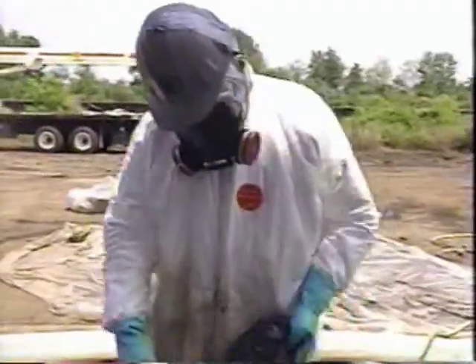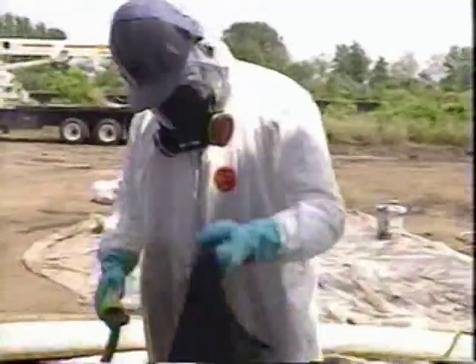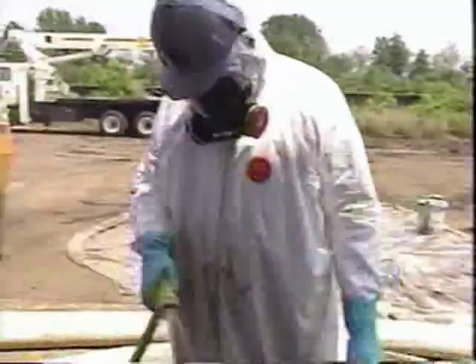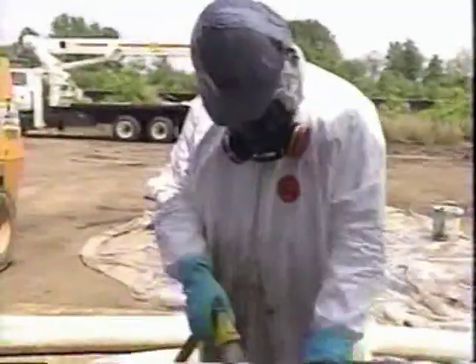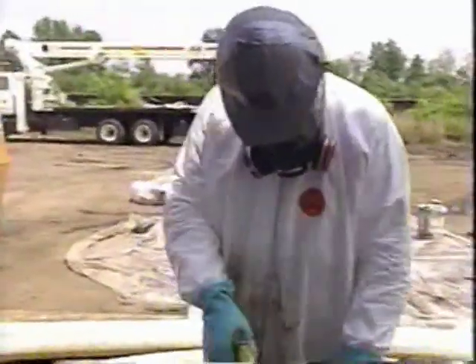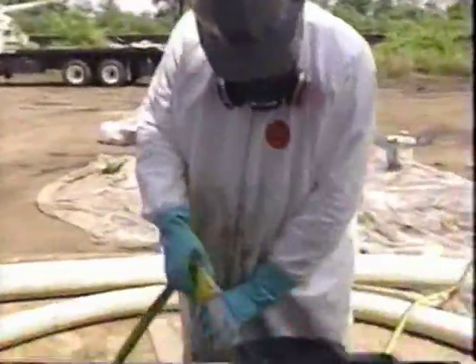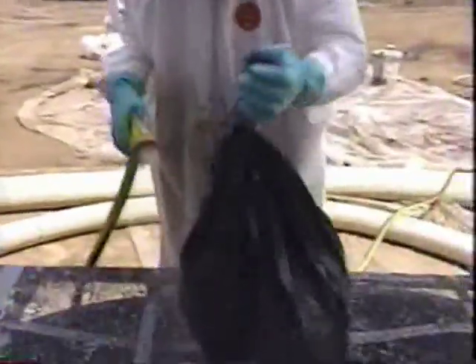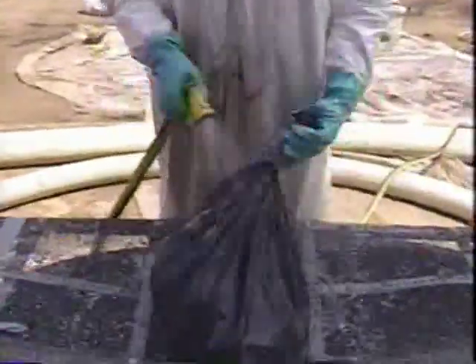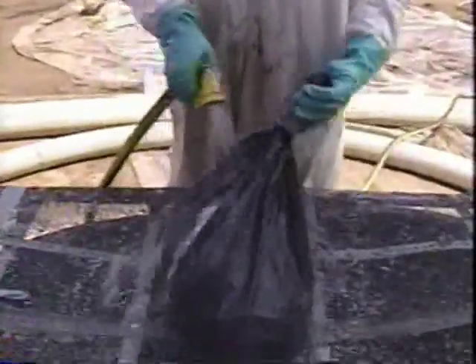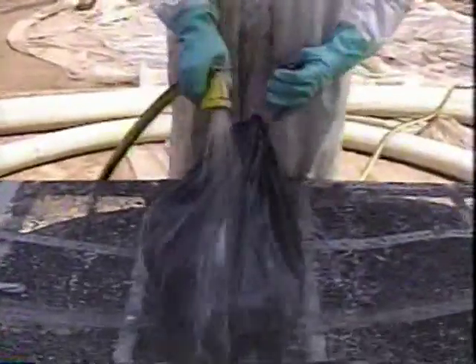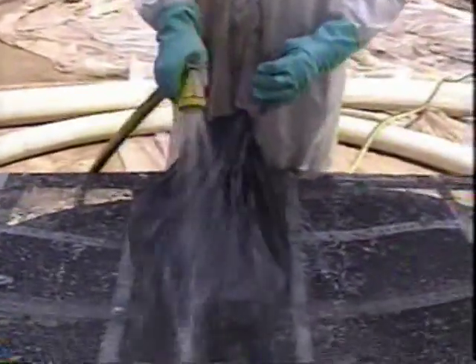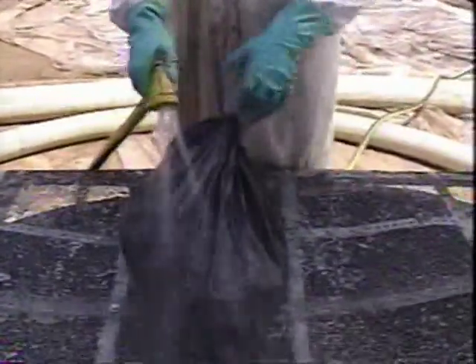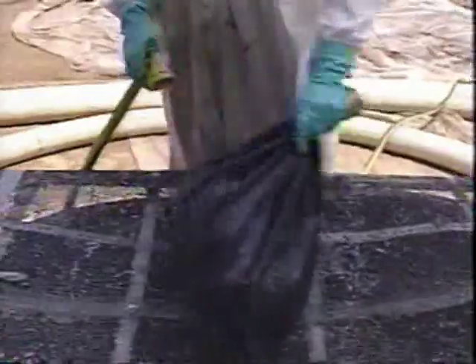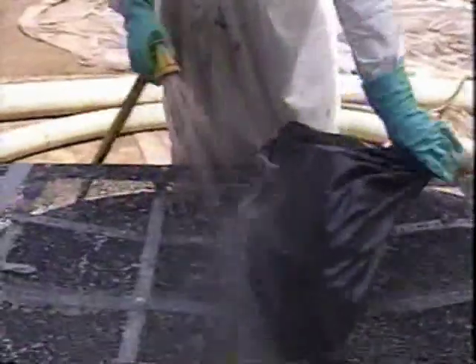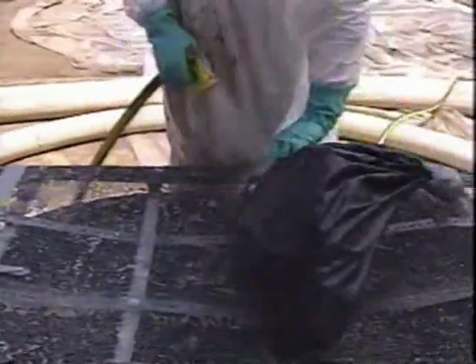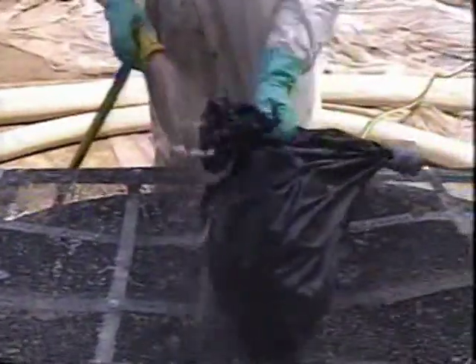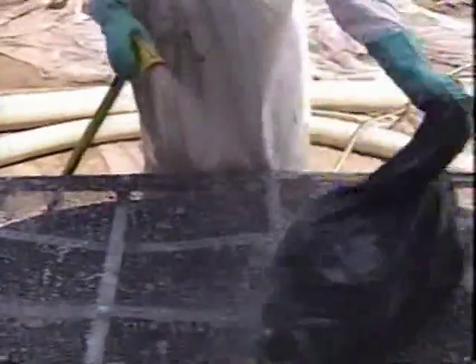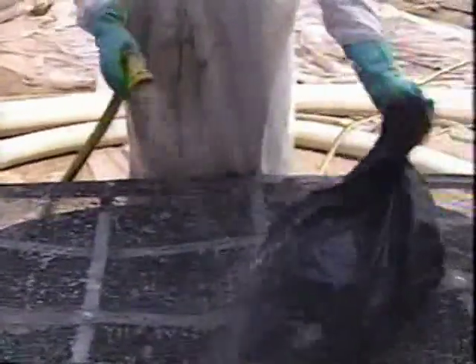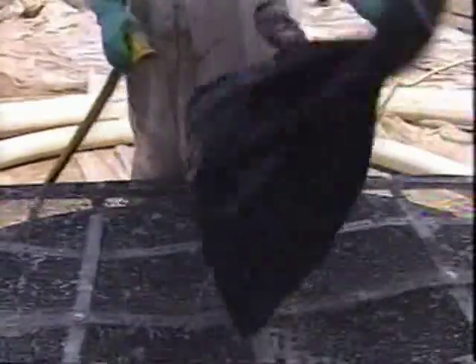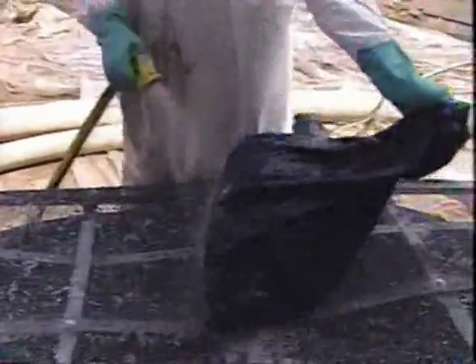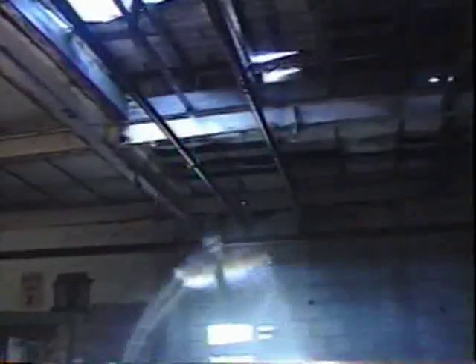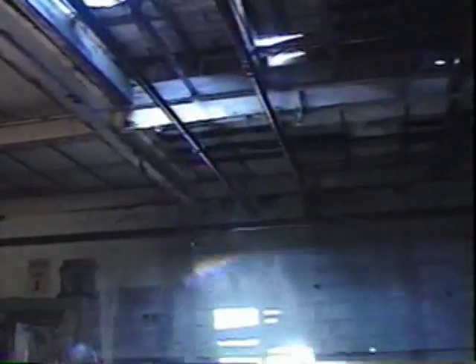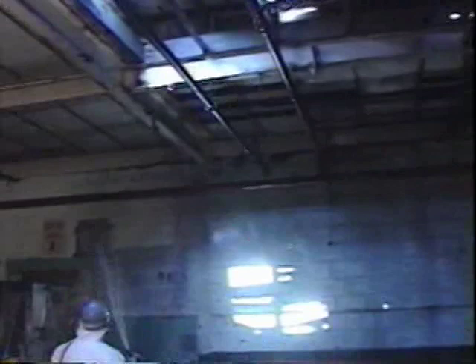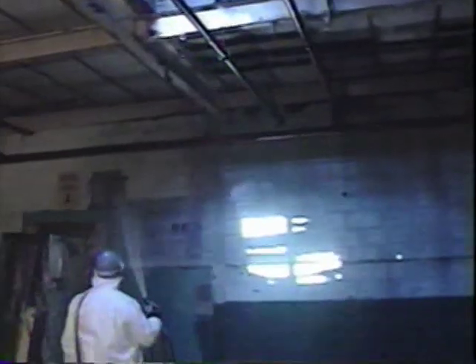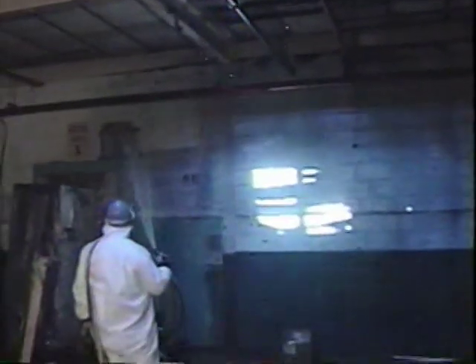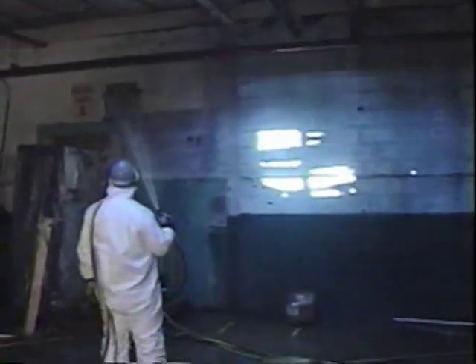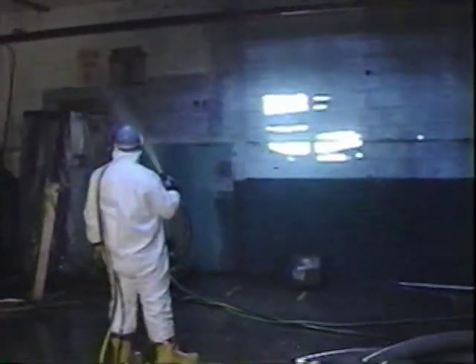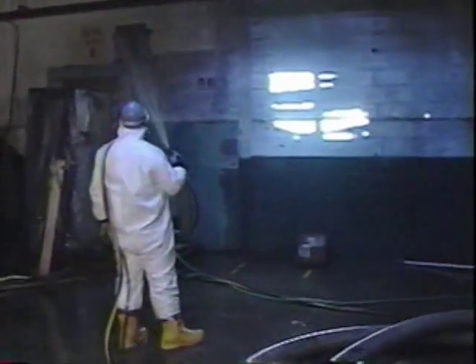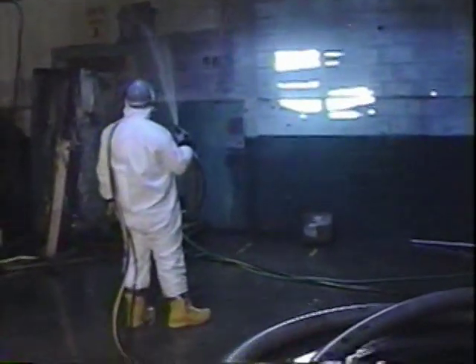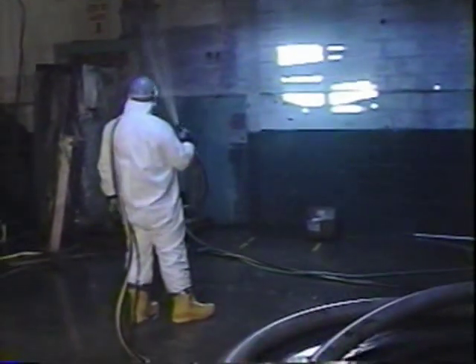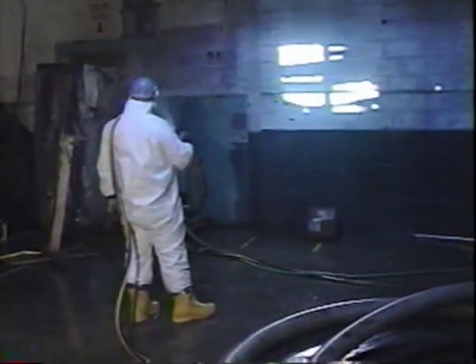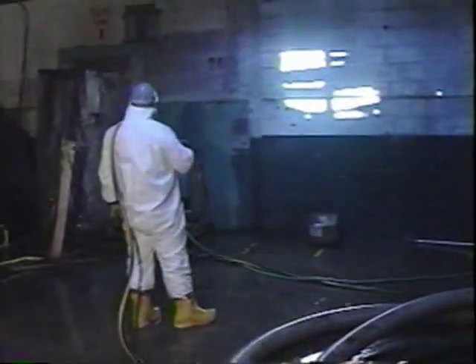This clean water, as it's being referred to, is really the treated water and is suitable only for wetting or cleaning additional asbestos contaminated areas of the site. Over the course of a six-month operation, this water may be recycled as many as 50 times.